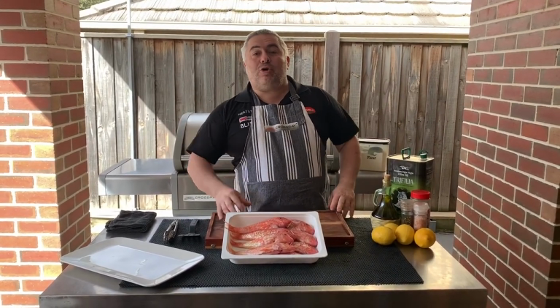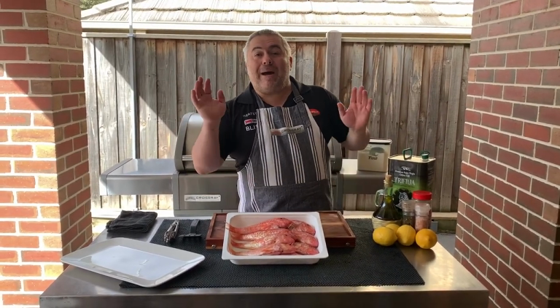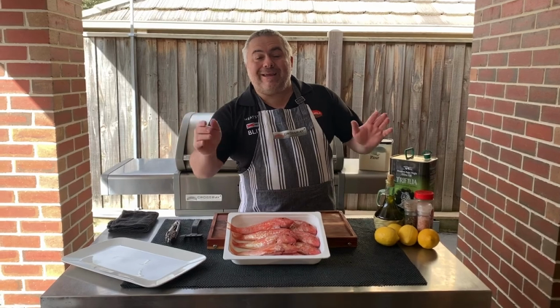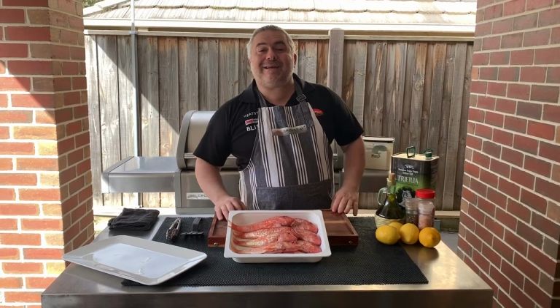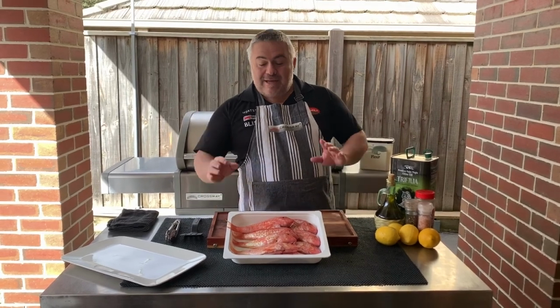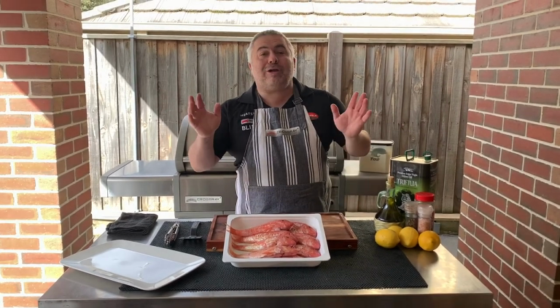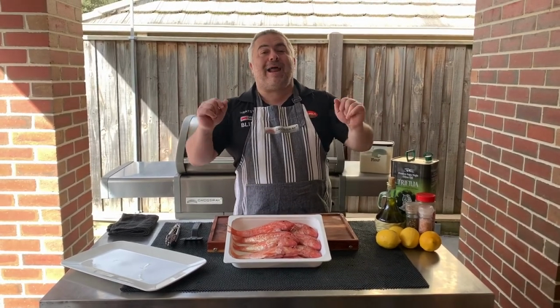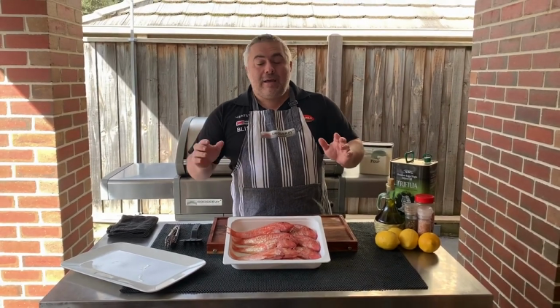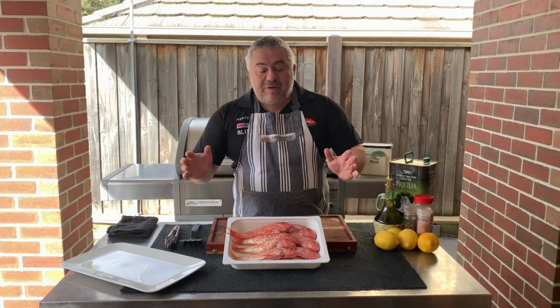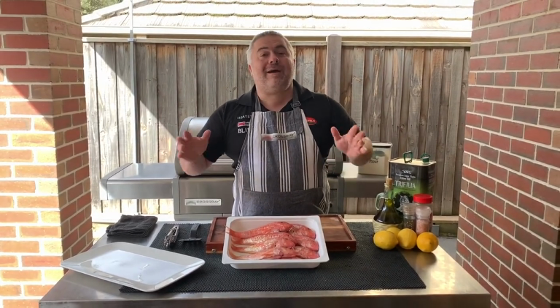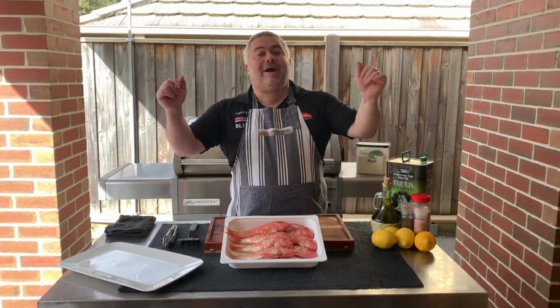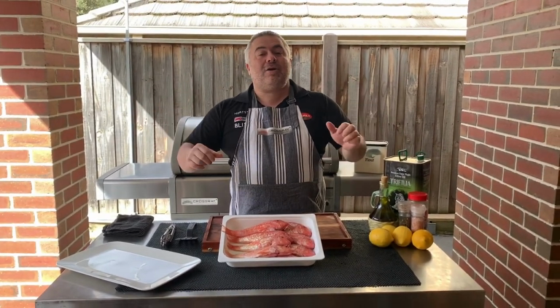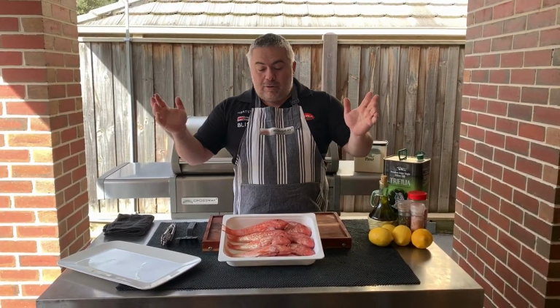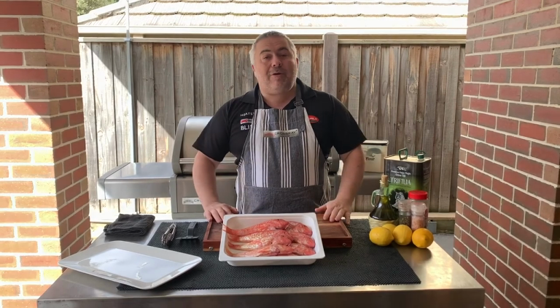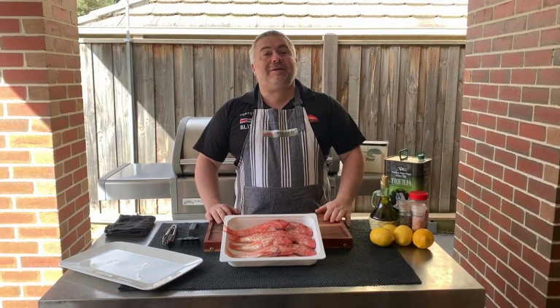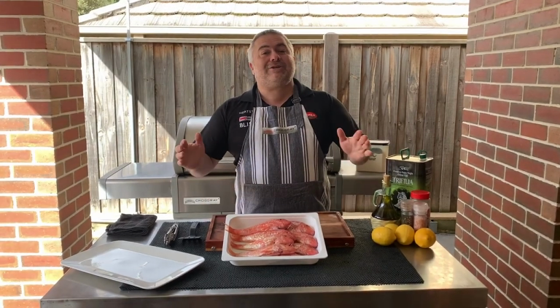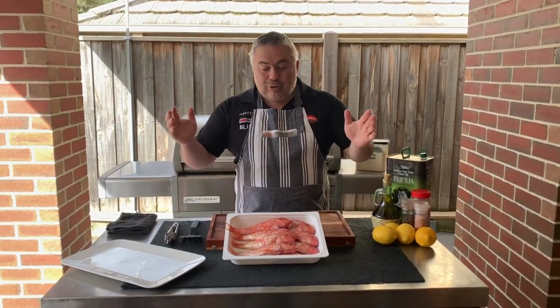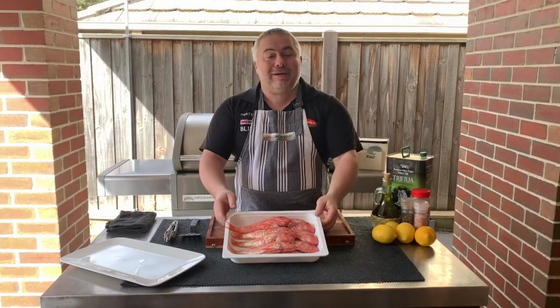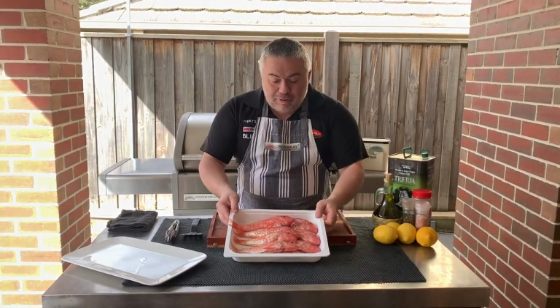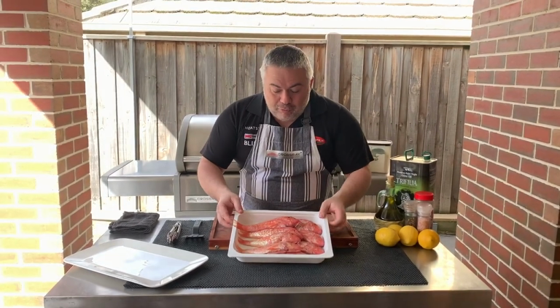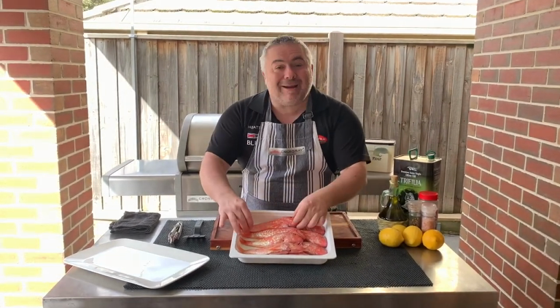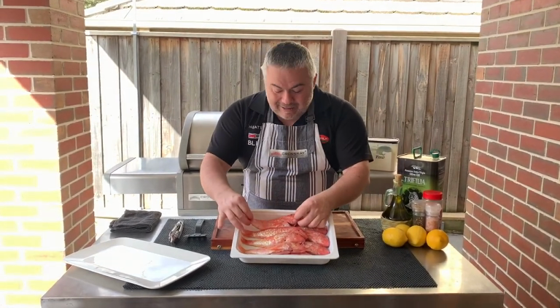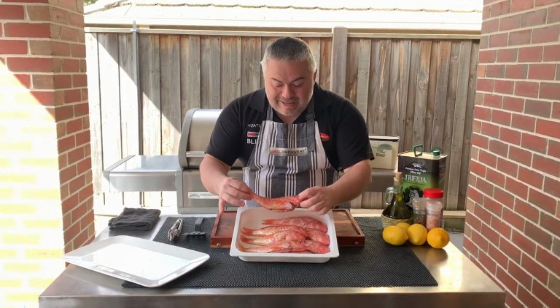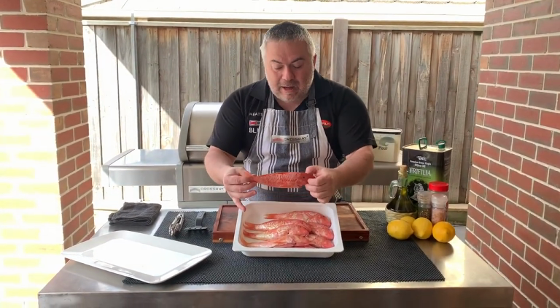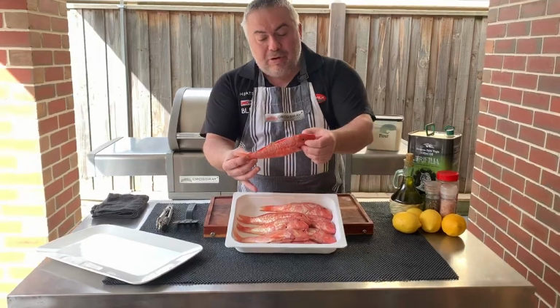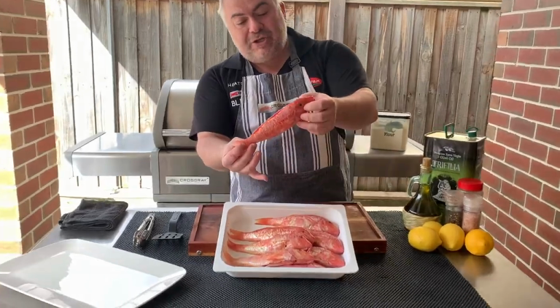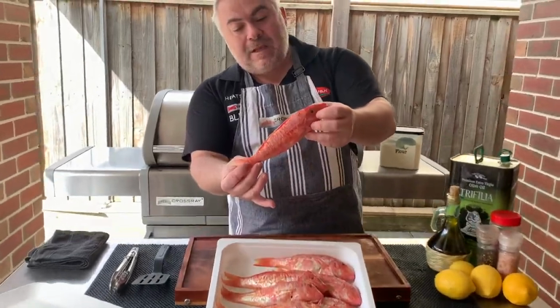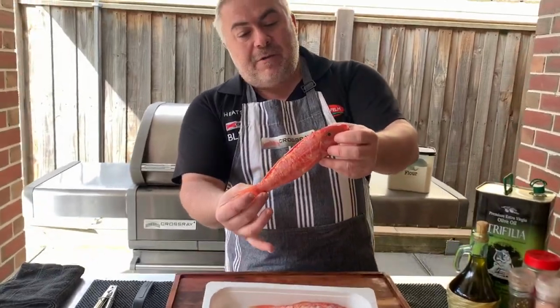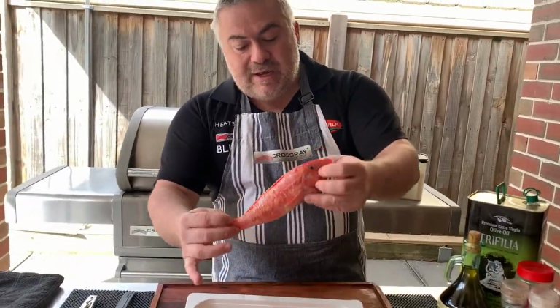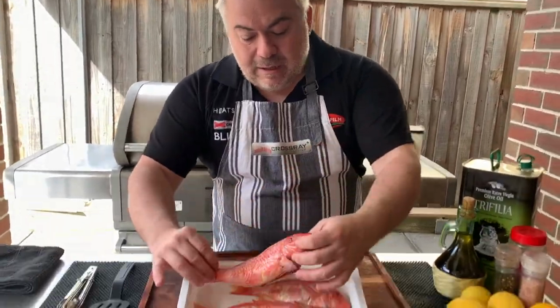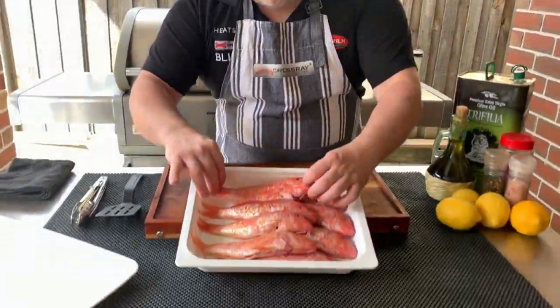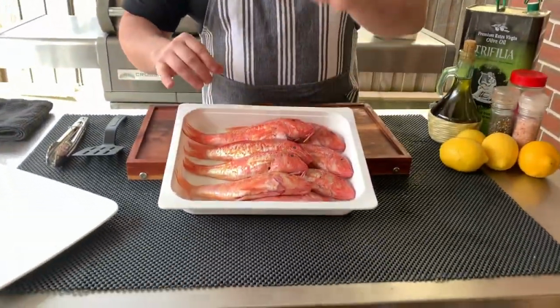It's called barbouni. In Greece they call it barbounaki, but in Victoria, Australia, or anywhere else in English, you can call it the beautiful red mullet. And here it is — a beautiful fish, very sweet, but also very delicate.